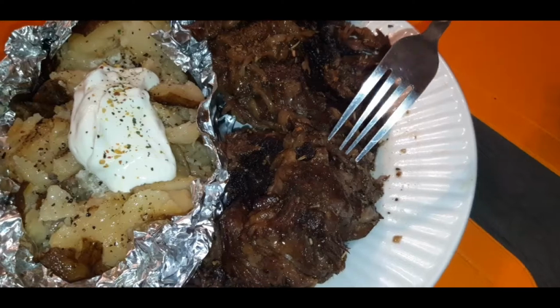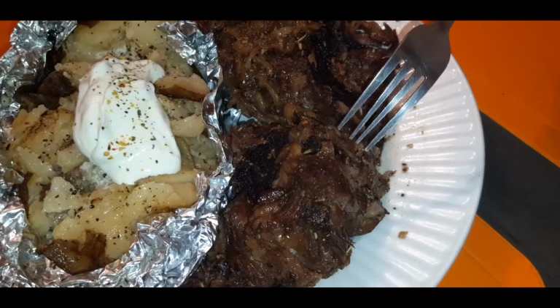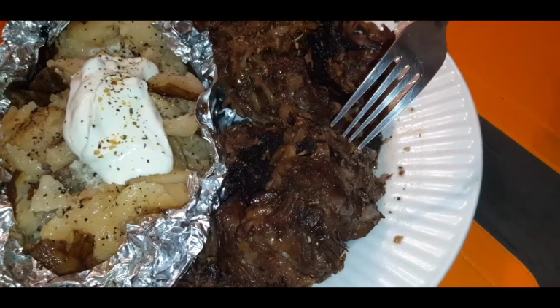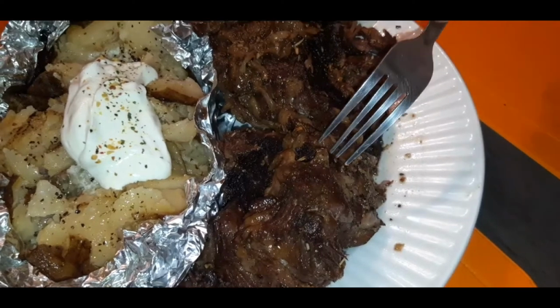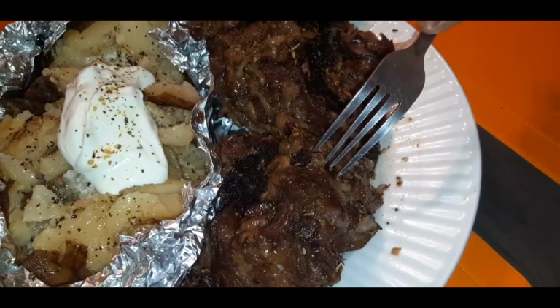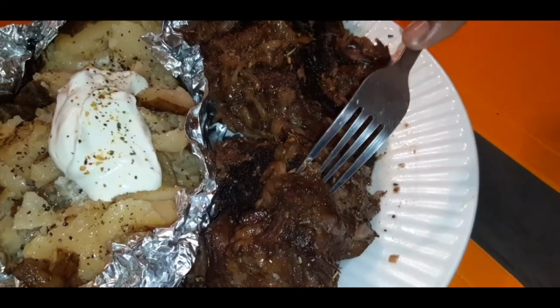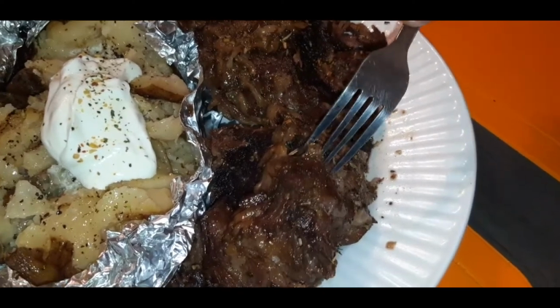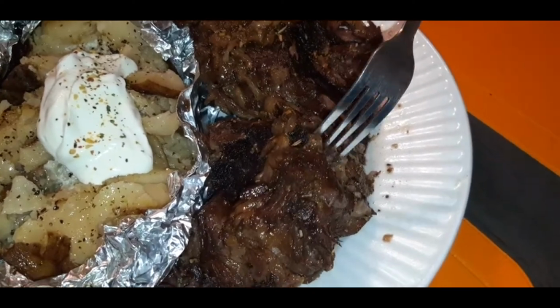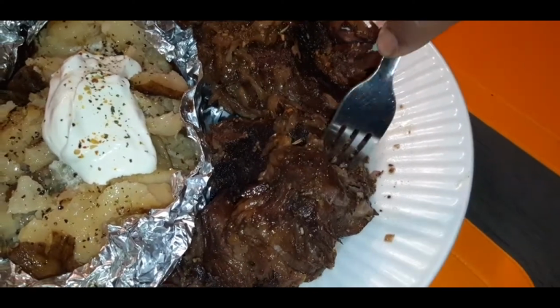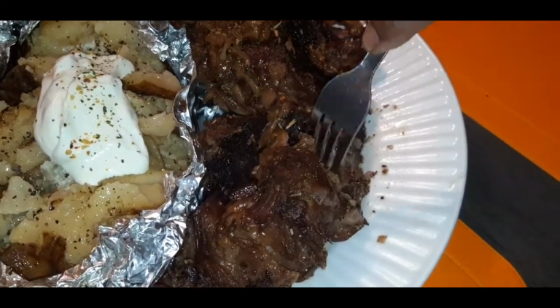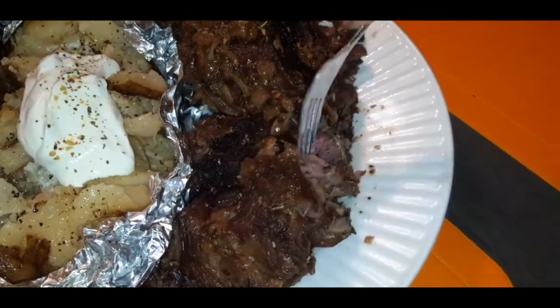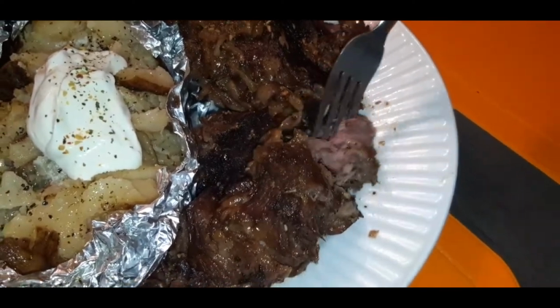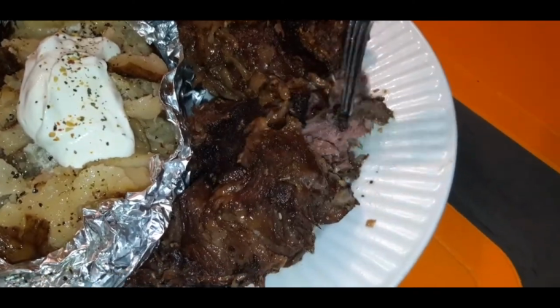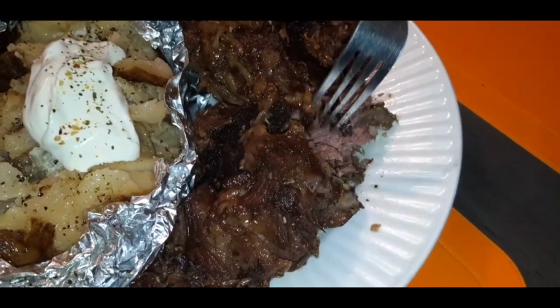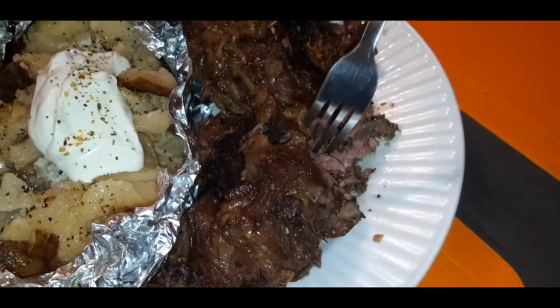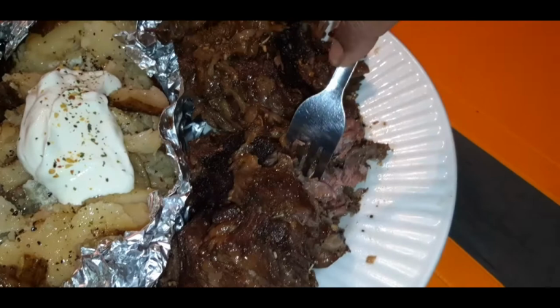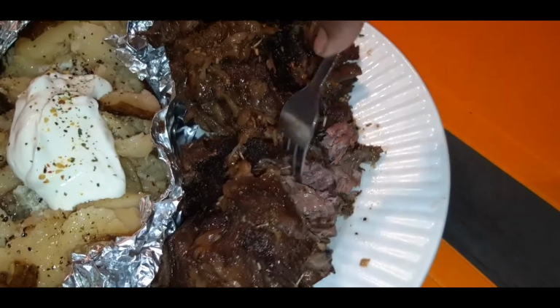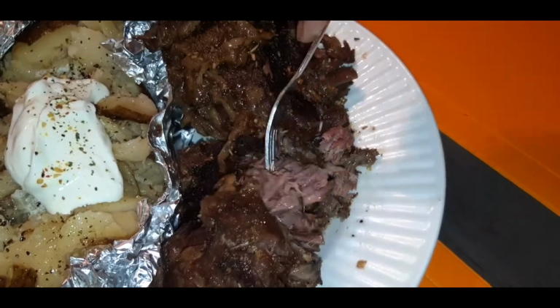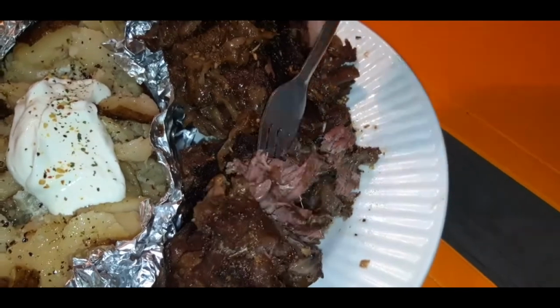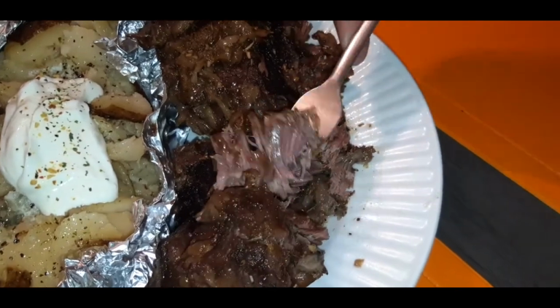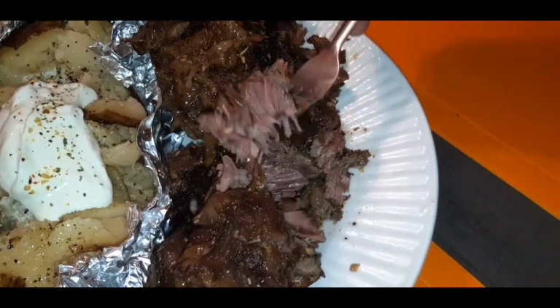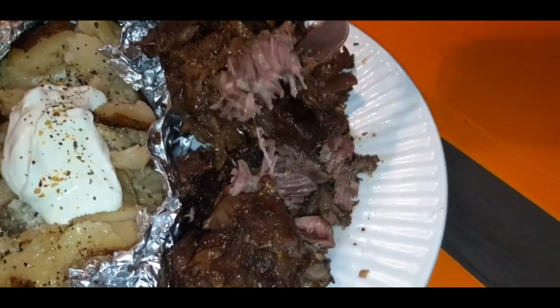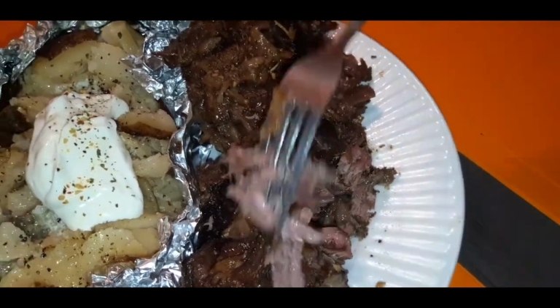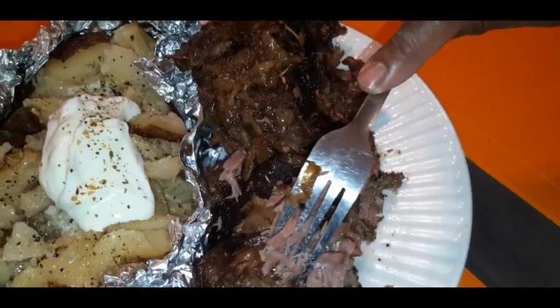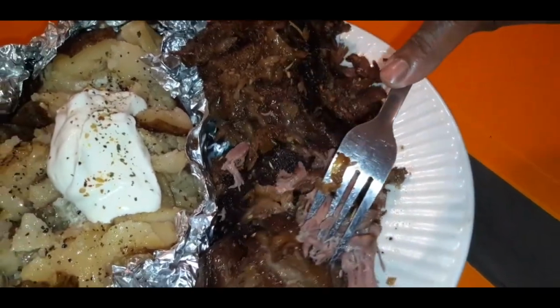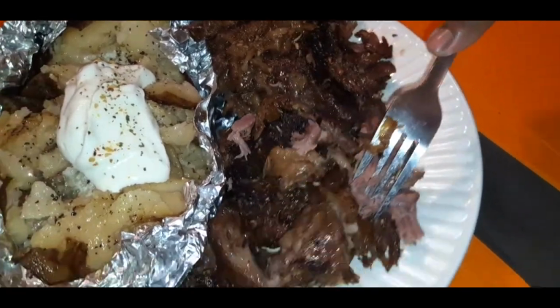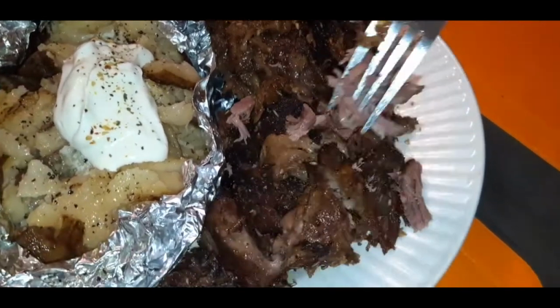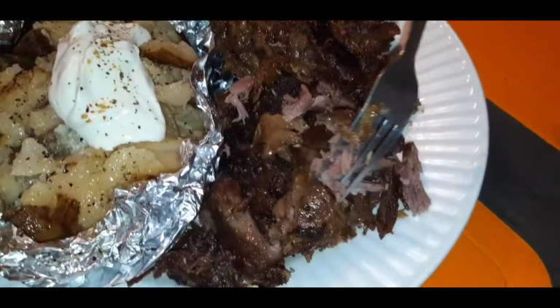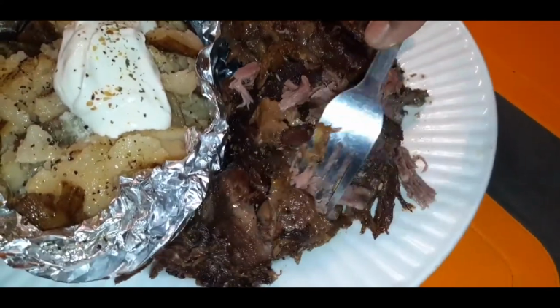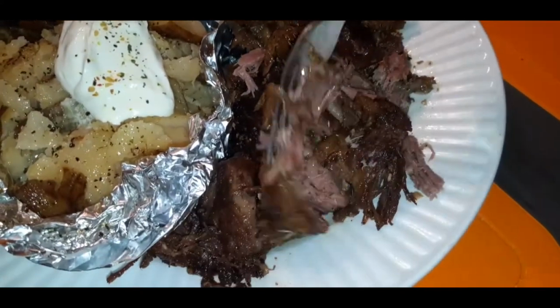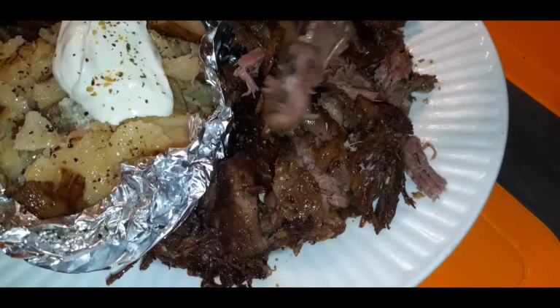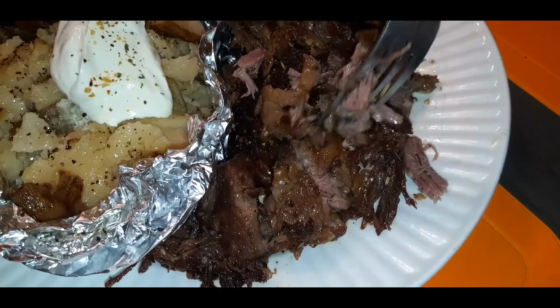Hey my YouTube fam-lam, do you want to see how I make this juicy, tender, moist, delectable, flavorful pan-seared chuck roast? I'll show you how.